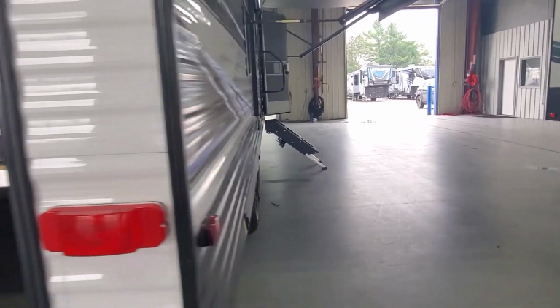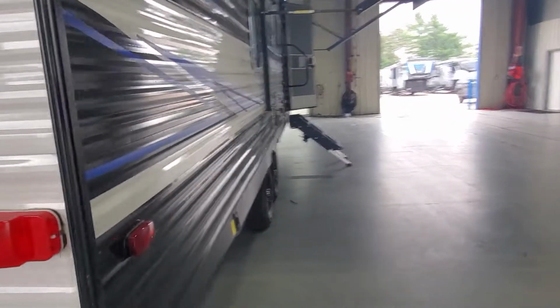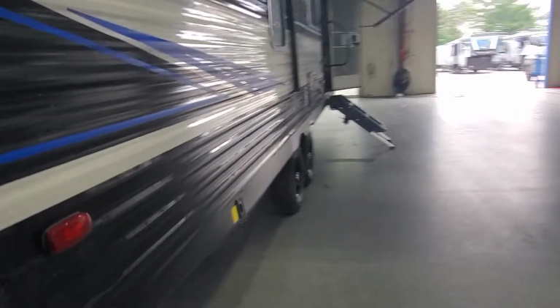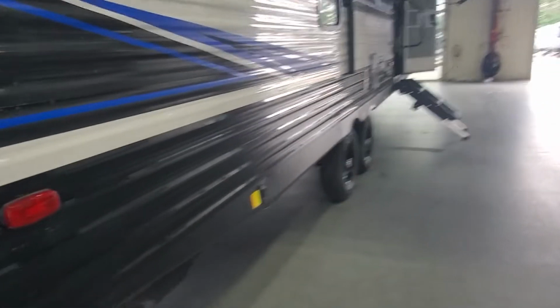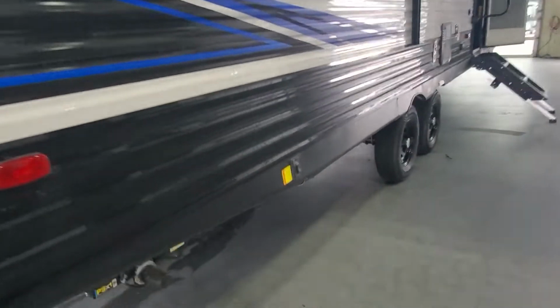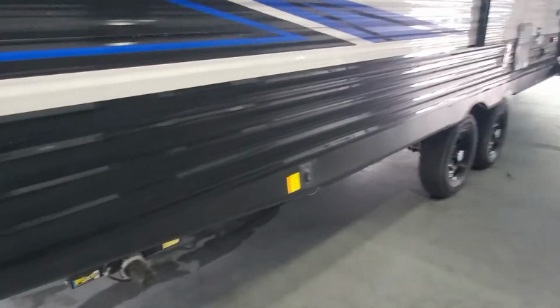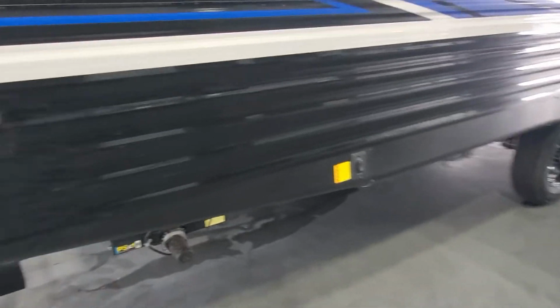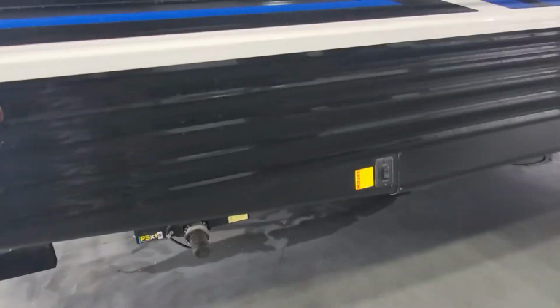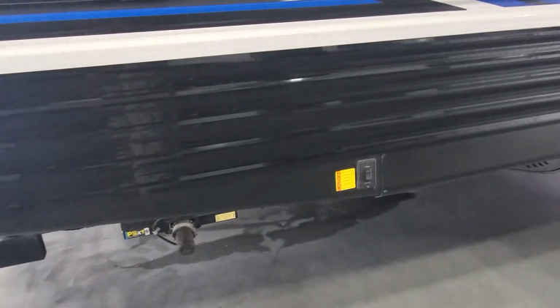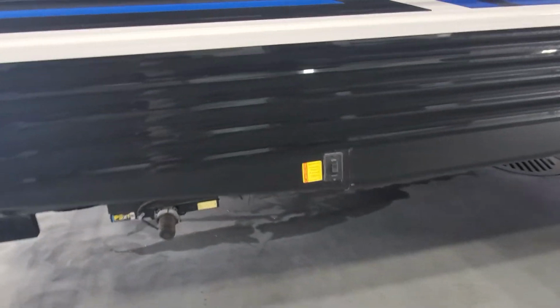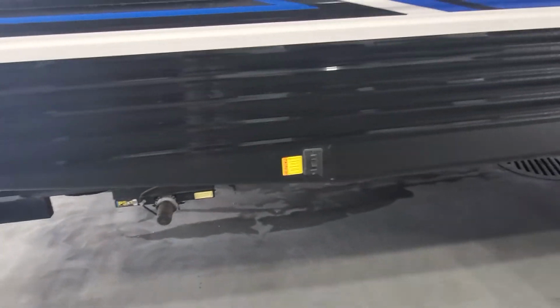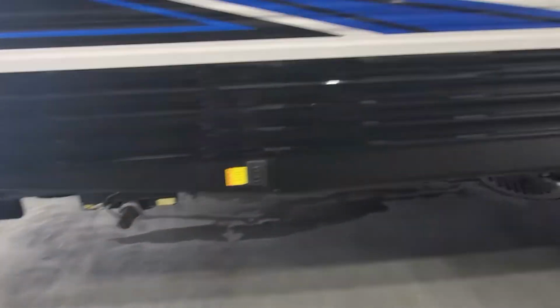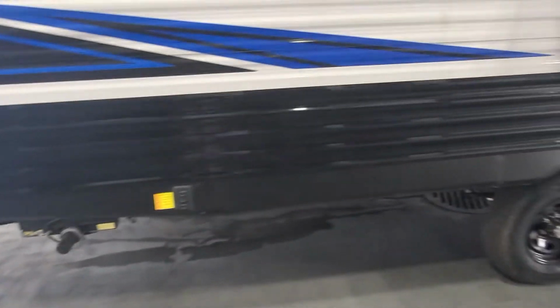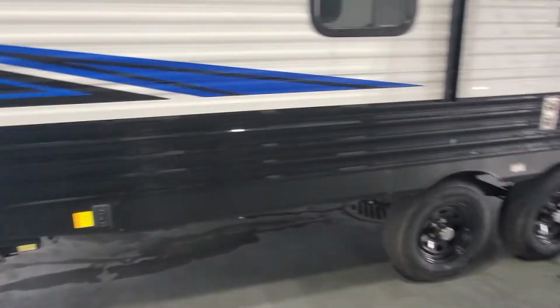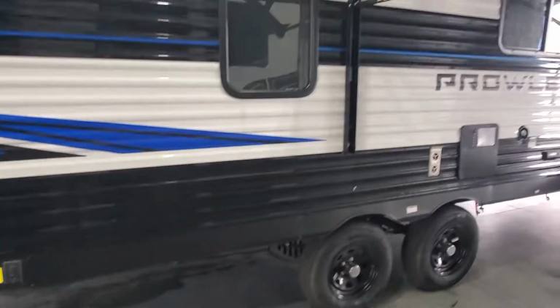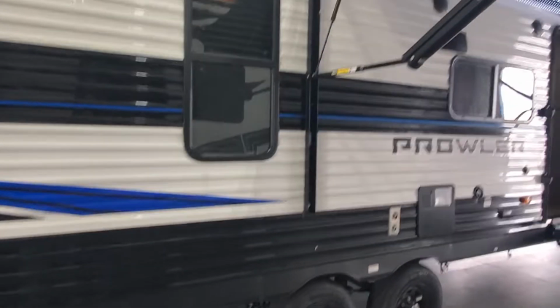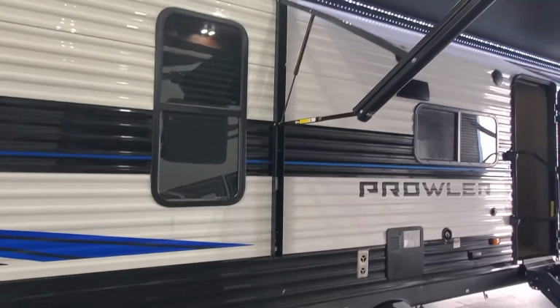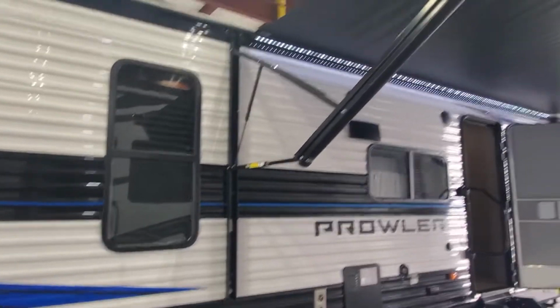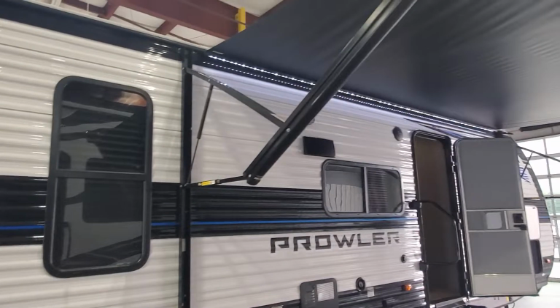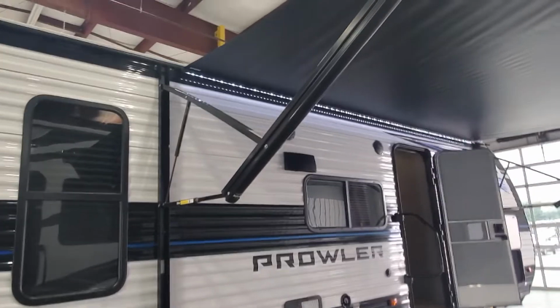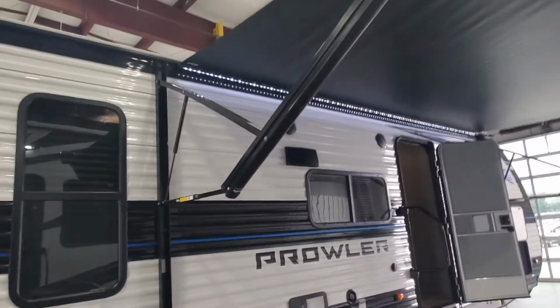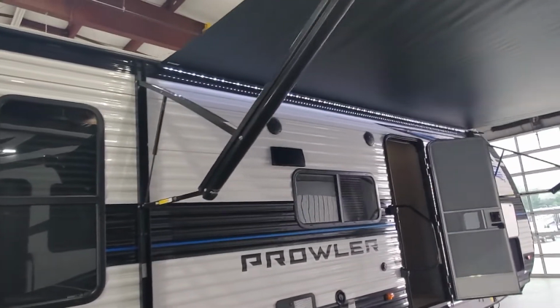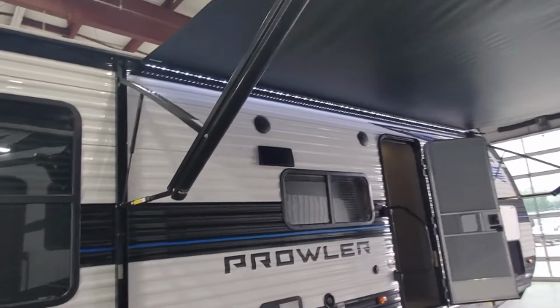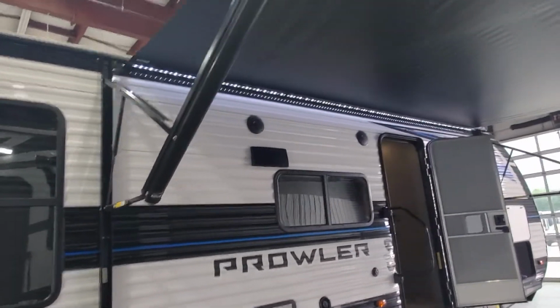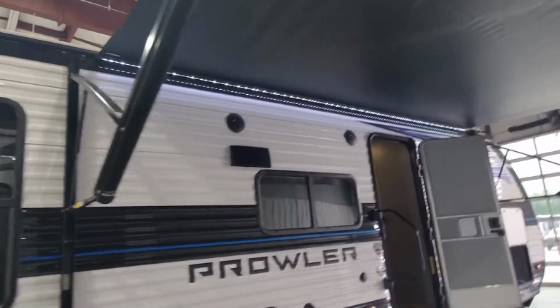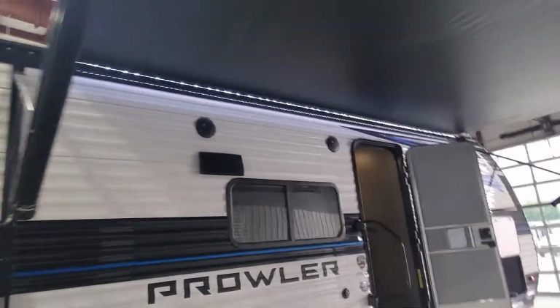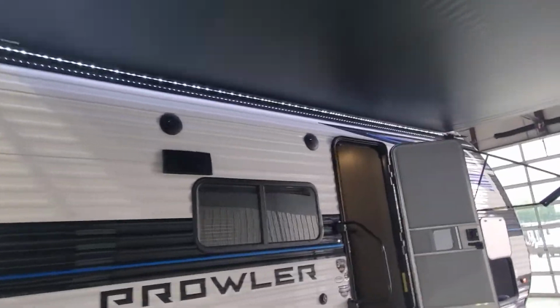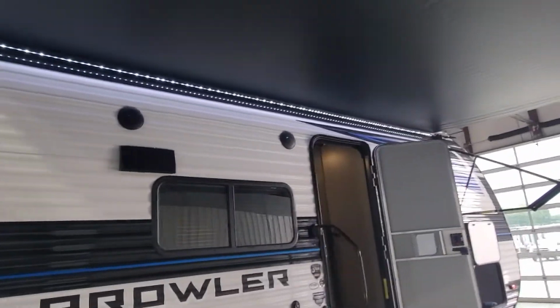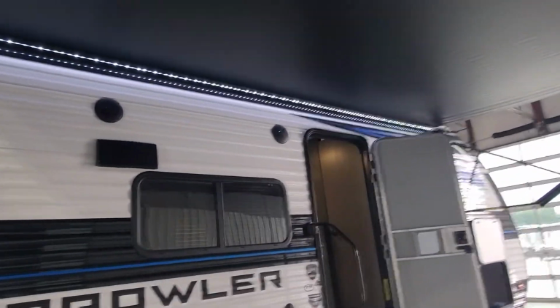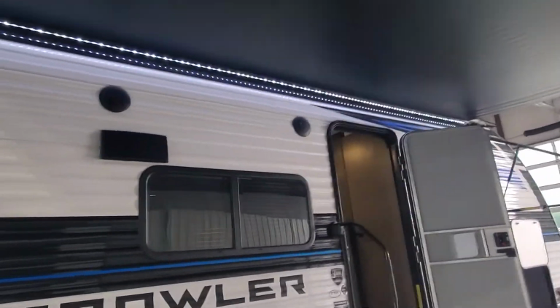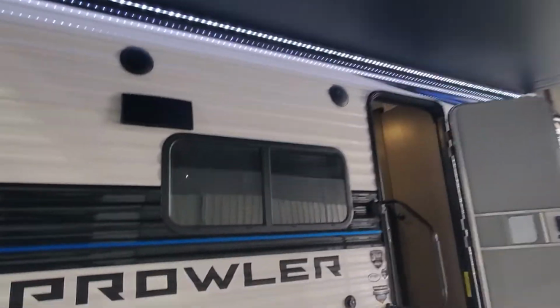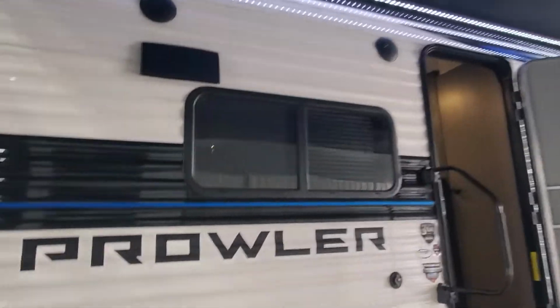Coming around the side, you'll have access to your rear power stabilizer jacks — push the button and the jacks come down. Exterior marine-grade speakers and LED lighting underneath your power awning.